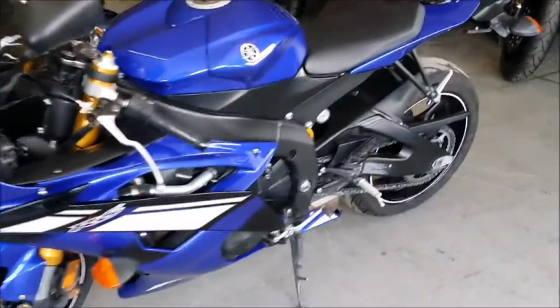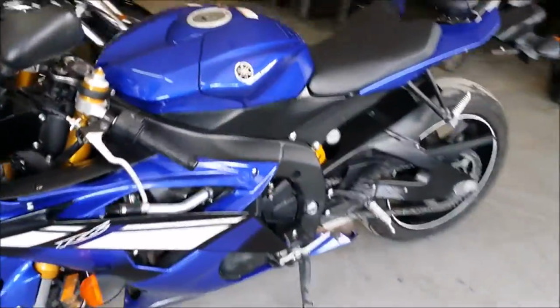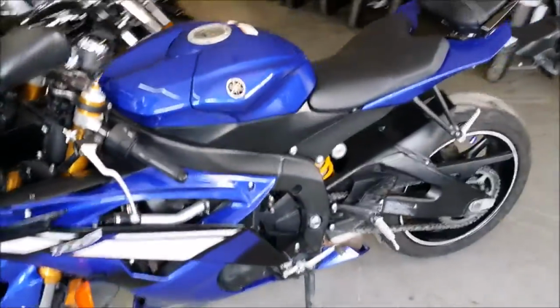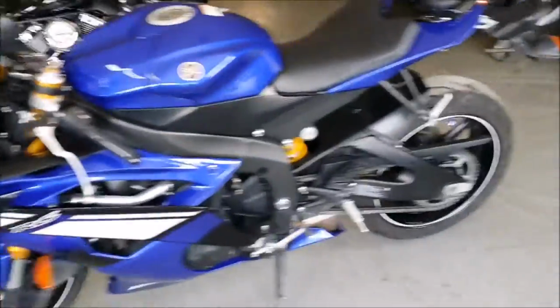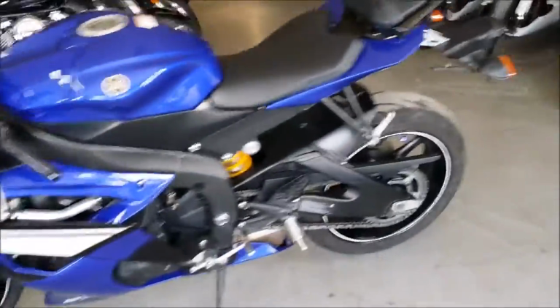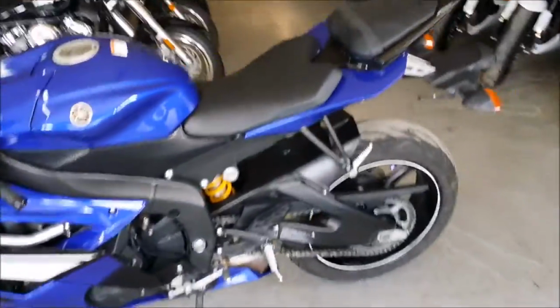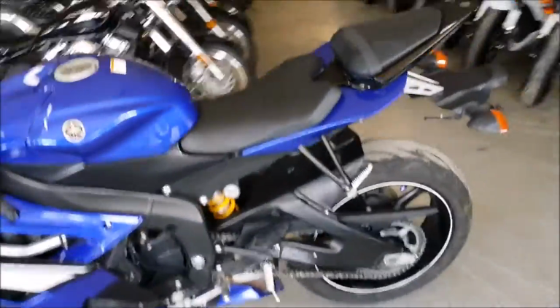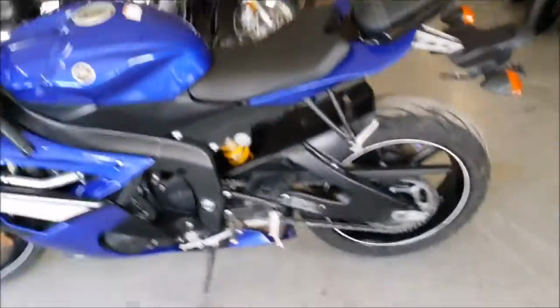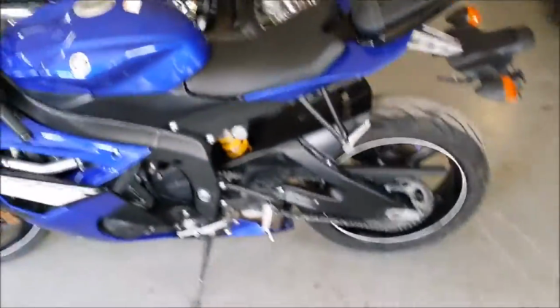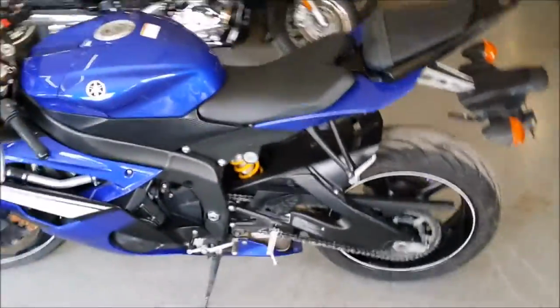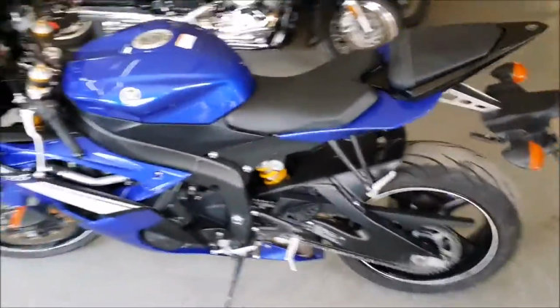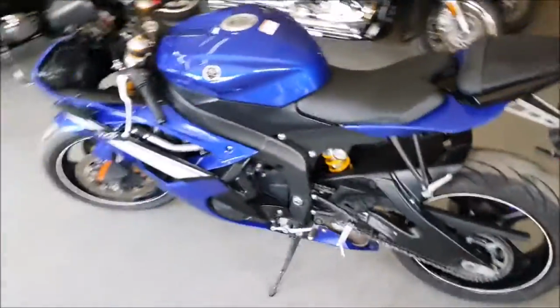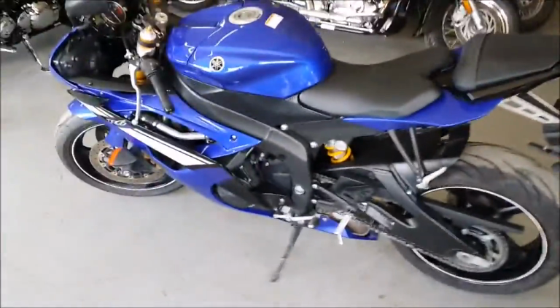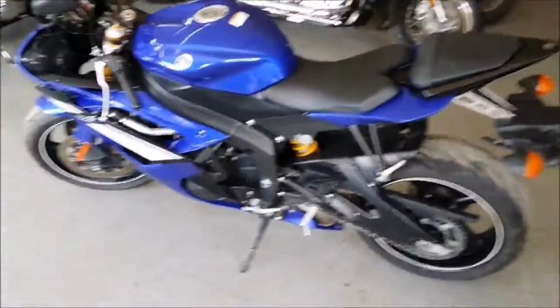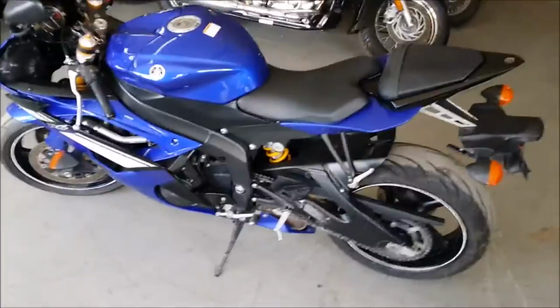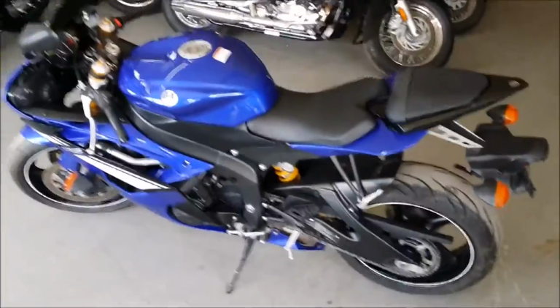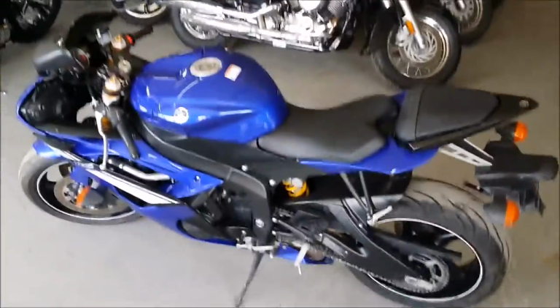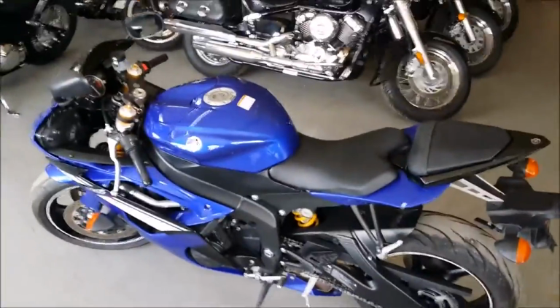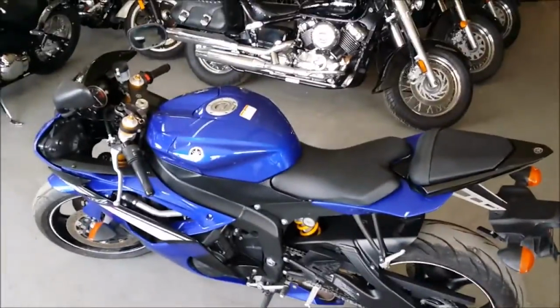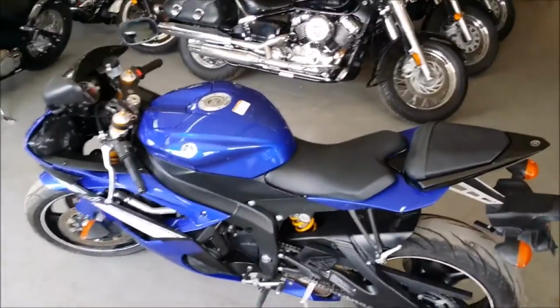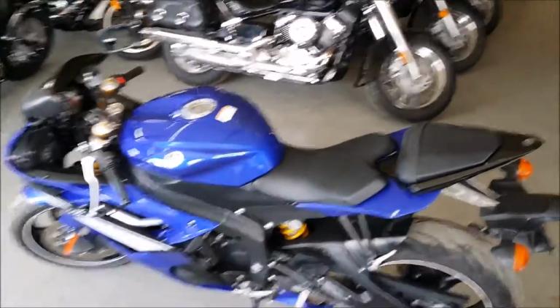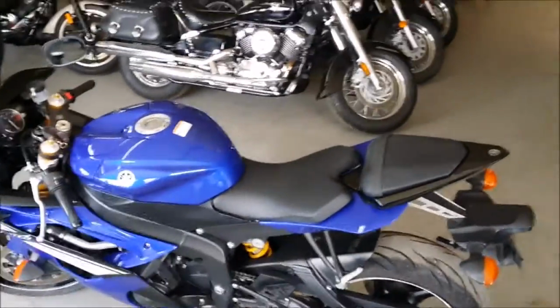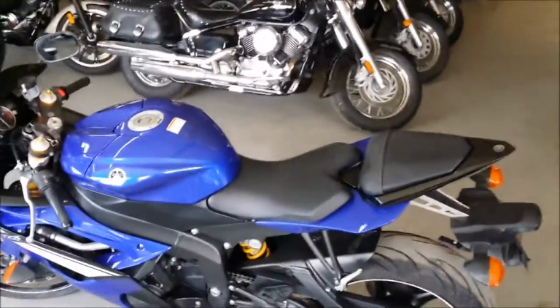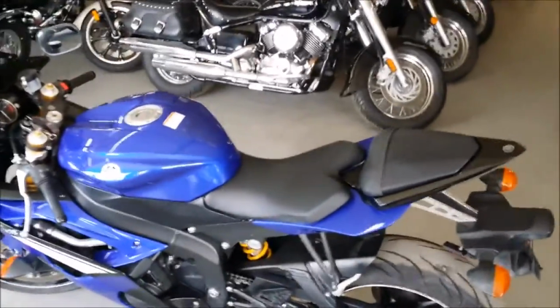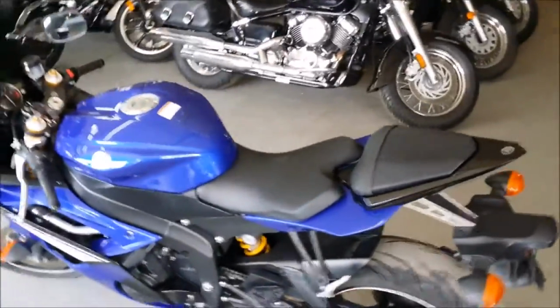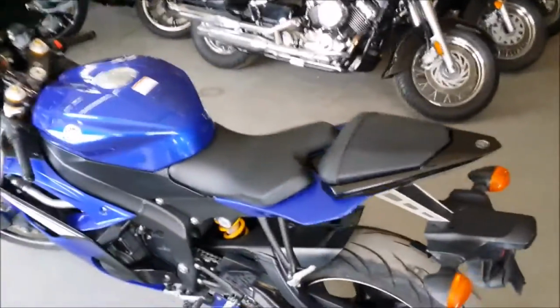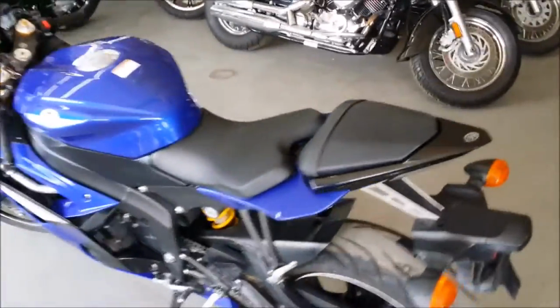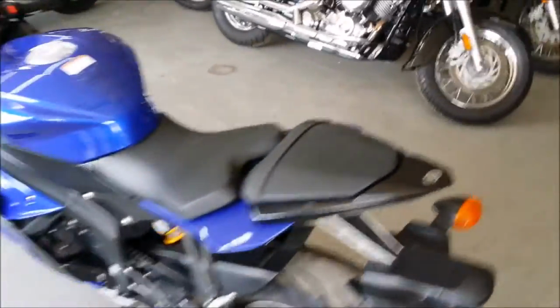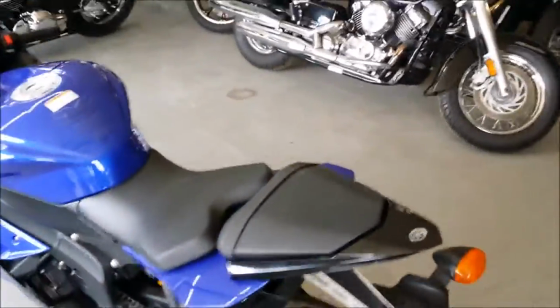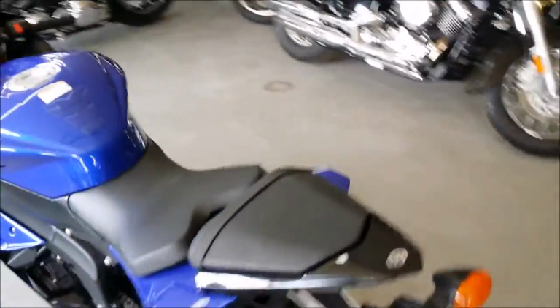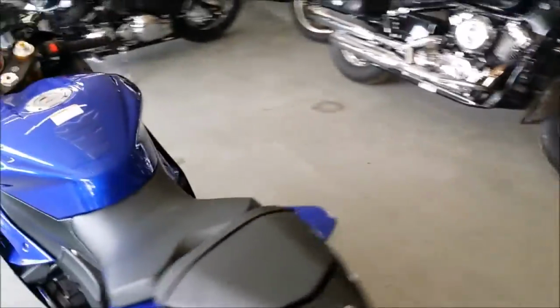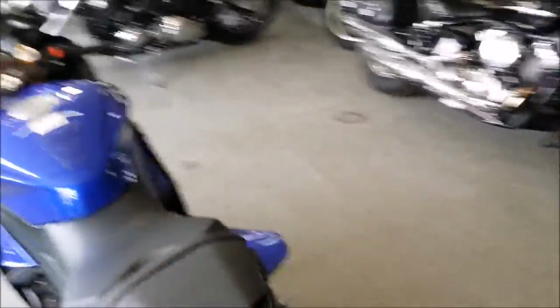It's just been serviced at an authorized Yamaha dealership. The bike's been inspected, certified, and includes a one-year warranty. All of this for only $8,999.